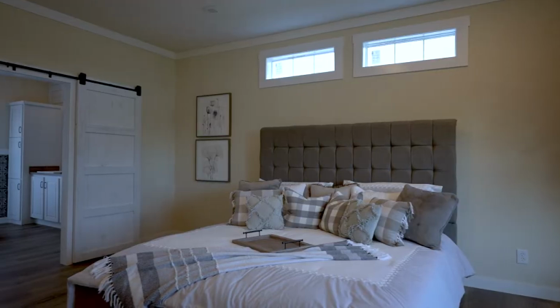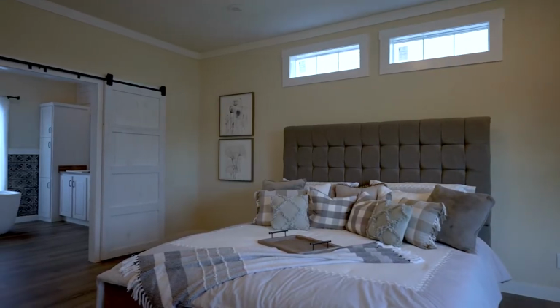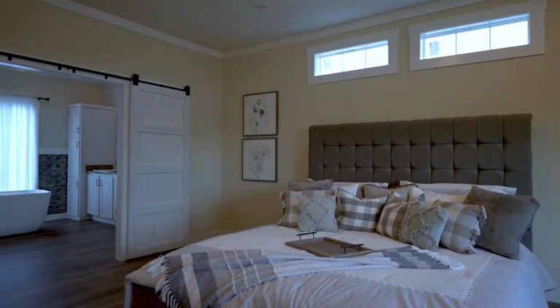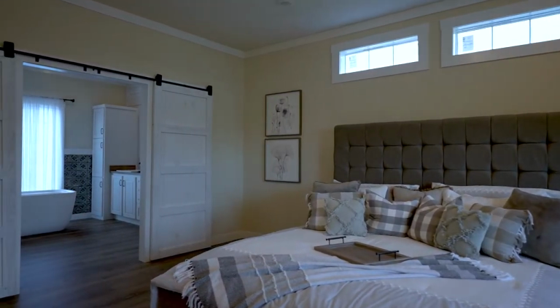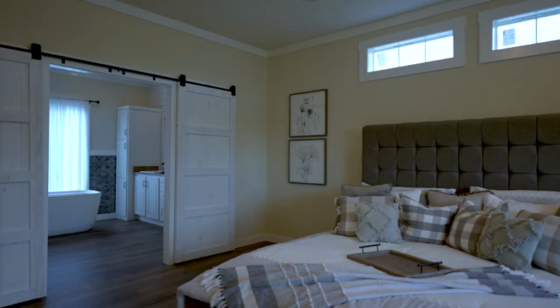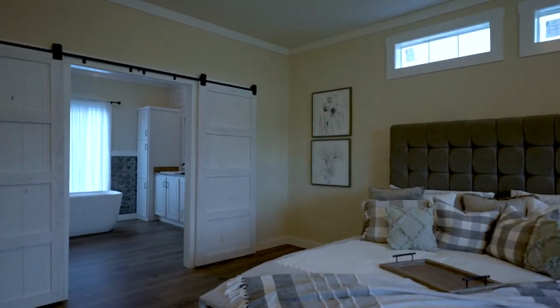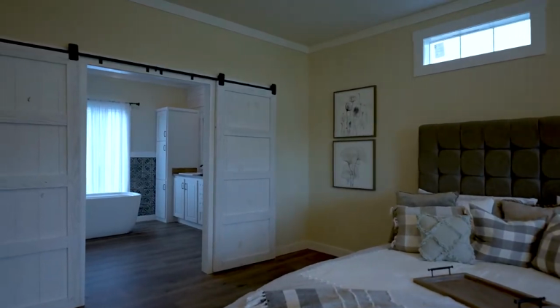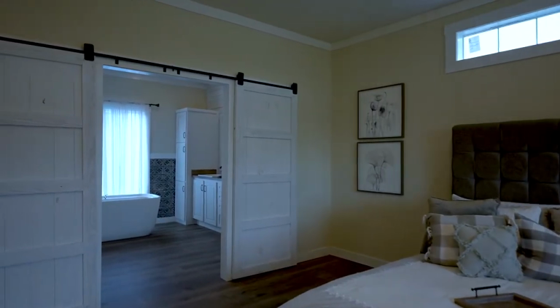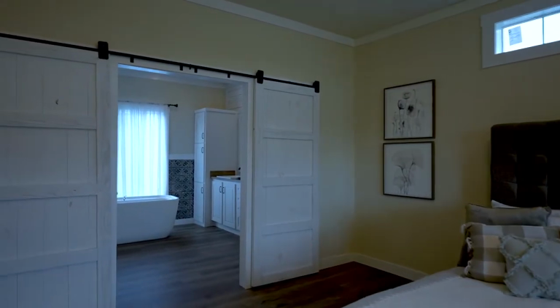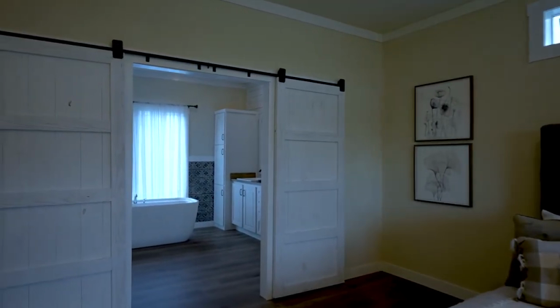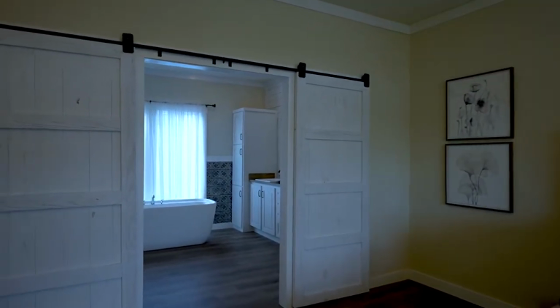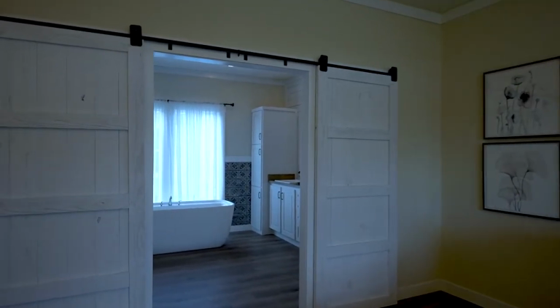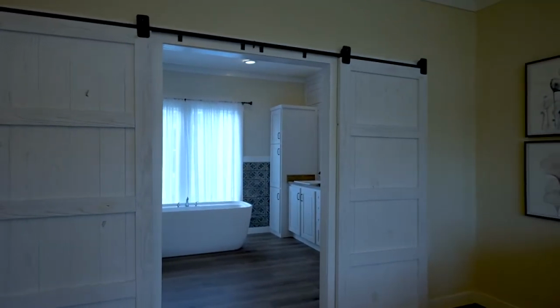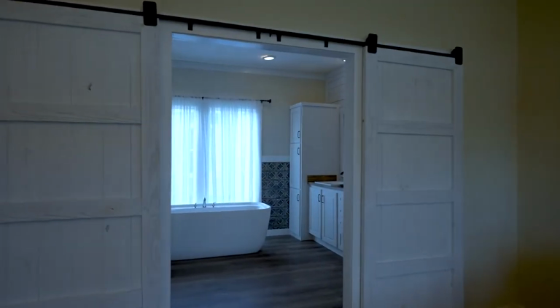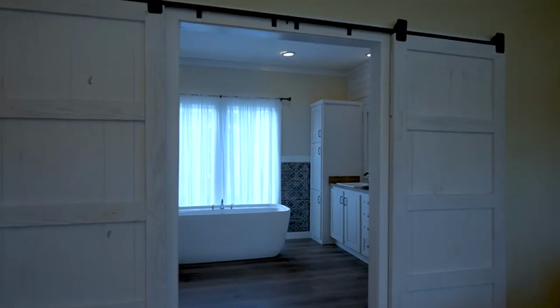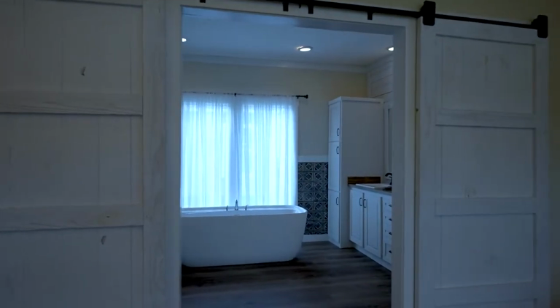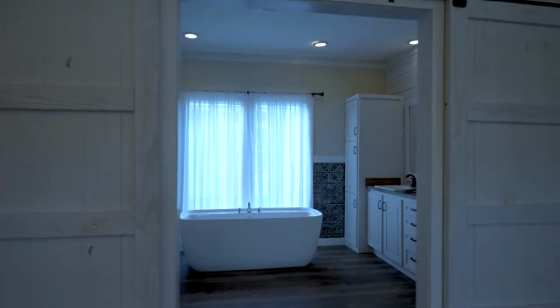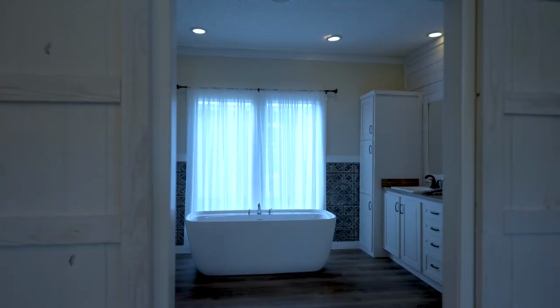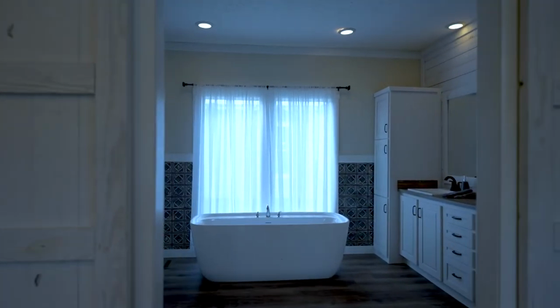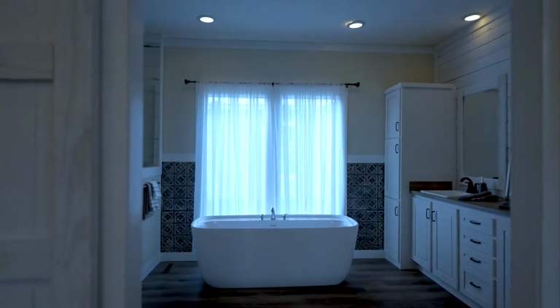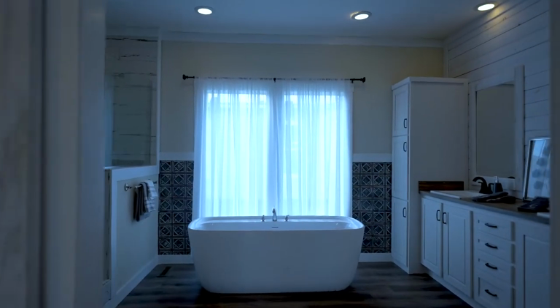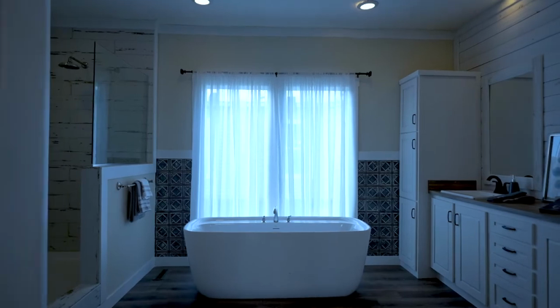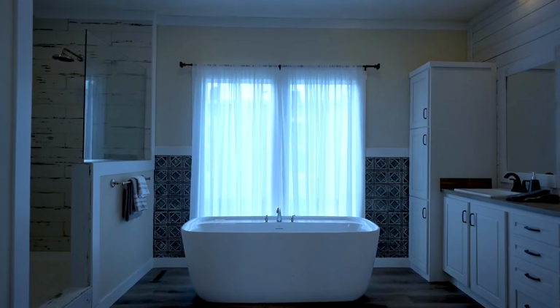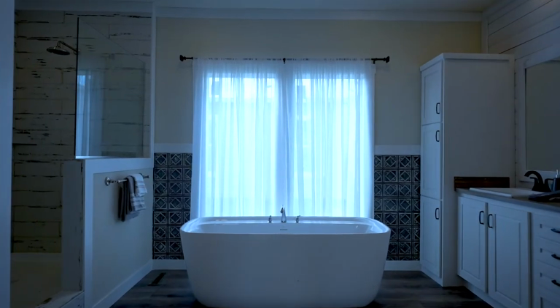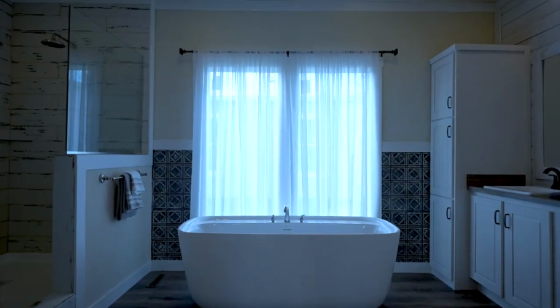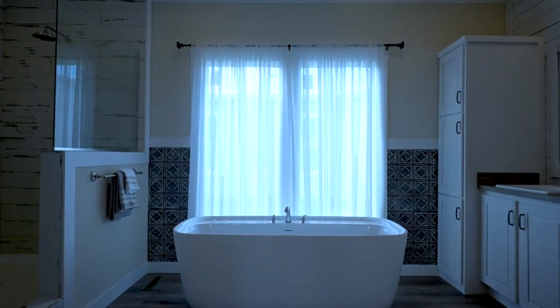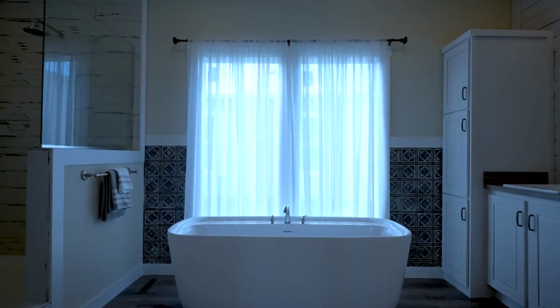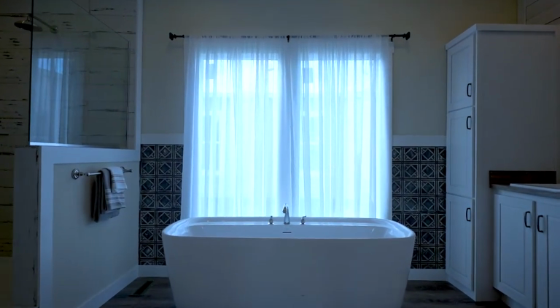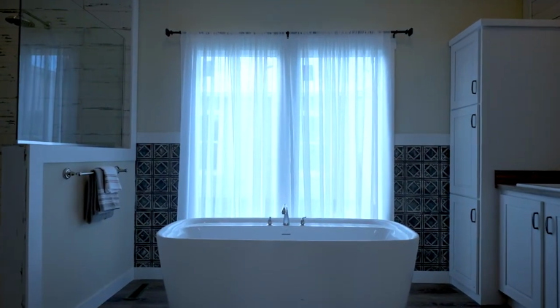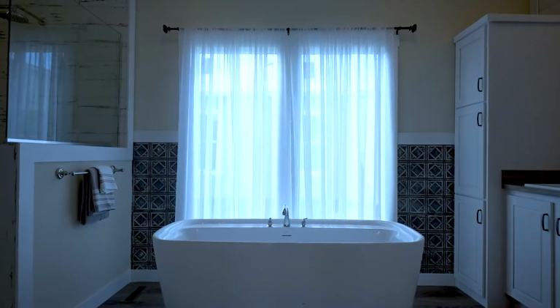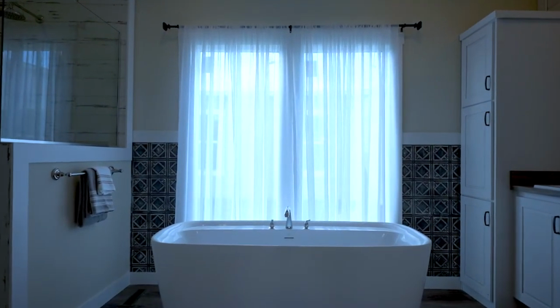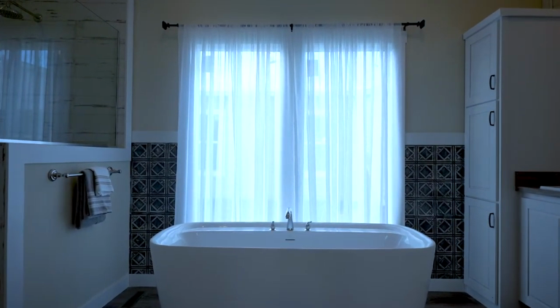Sliding doors lead into the master bath. This bathroom has every feature I could think of — freestanding tub, lots of light, and a large tile shower.